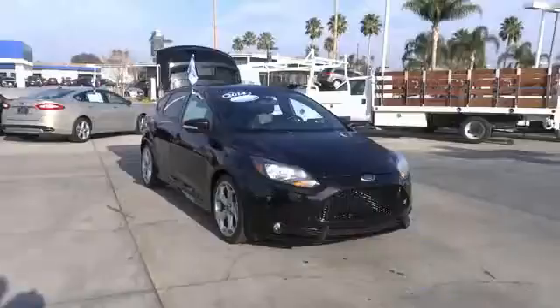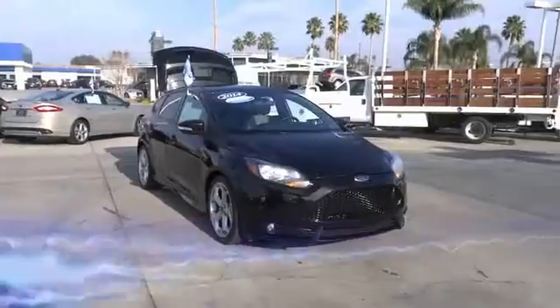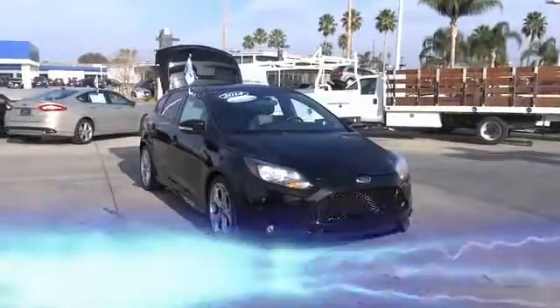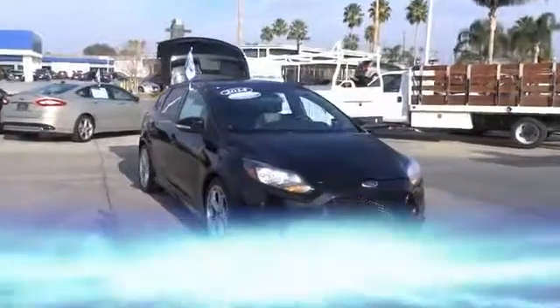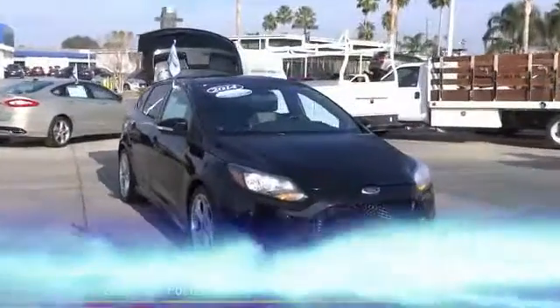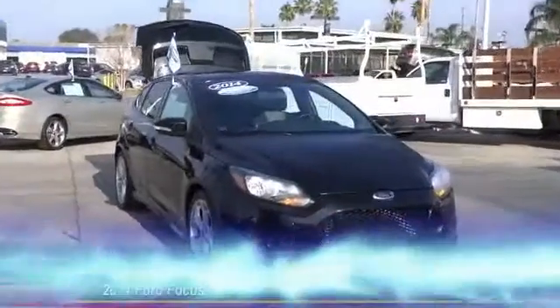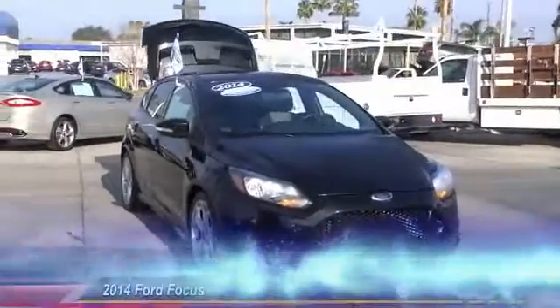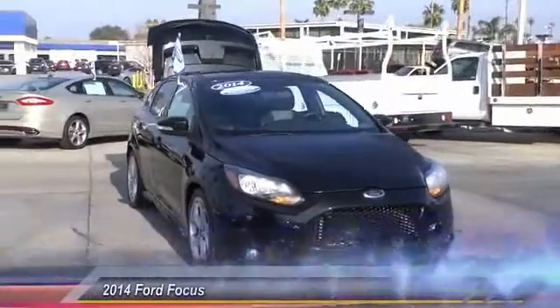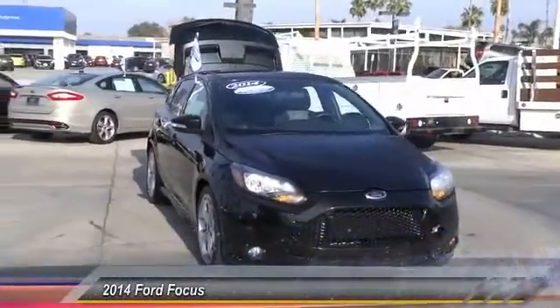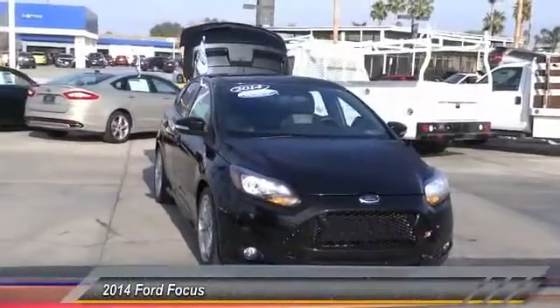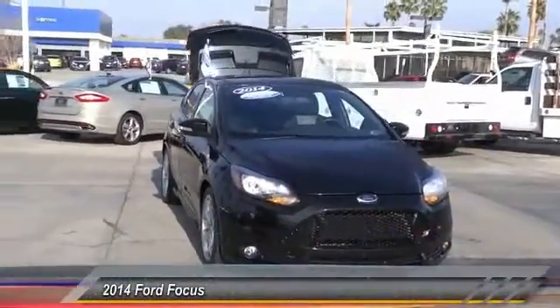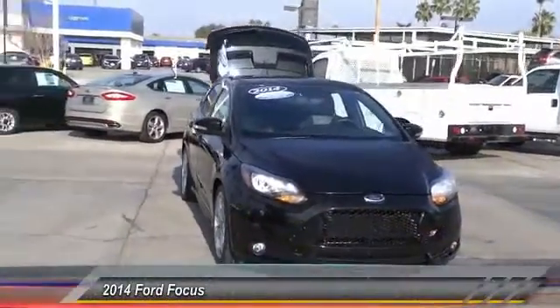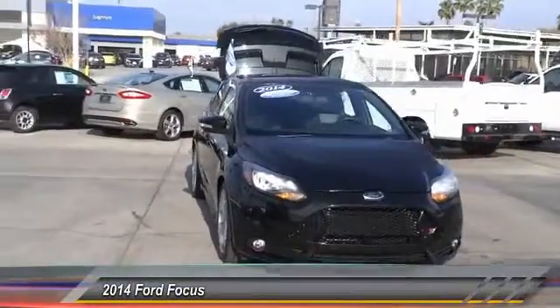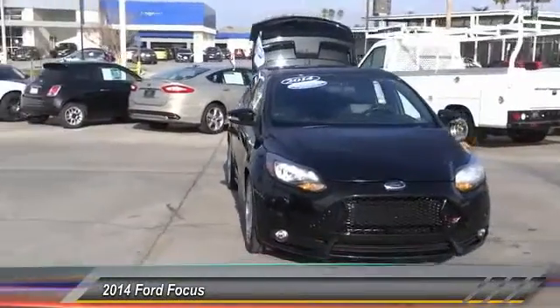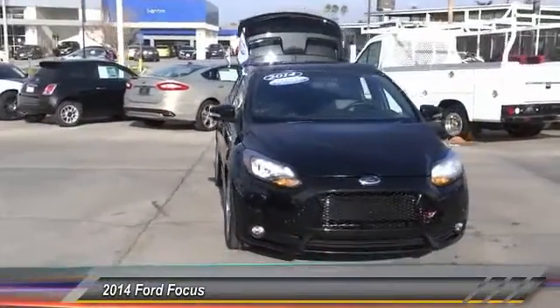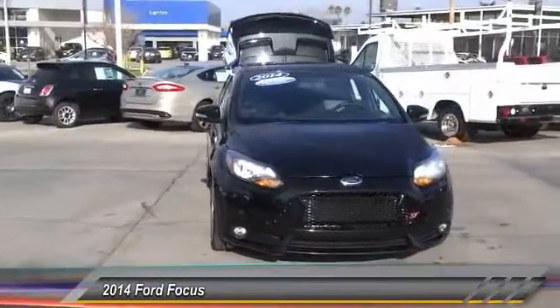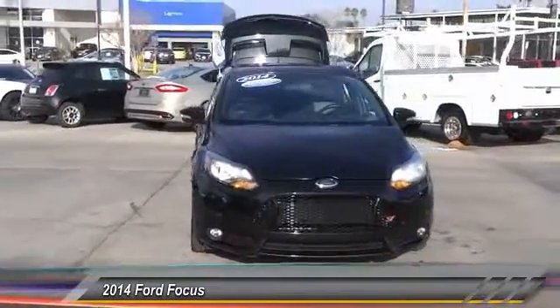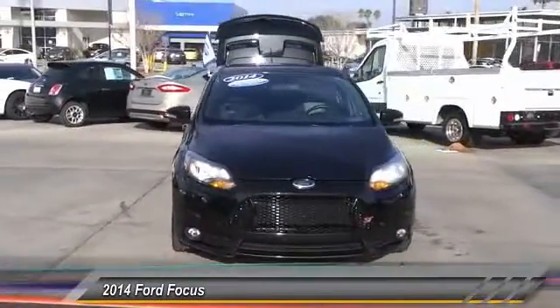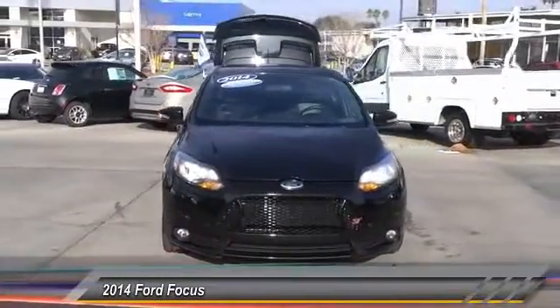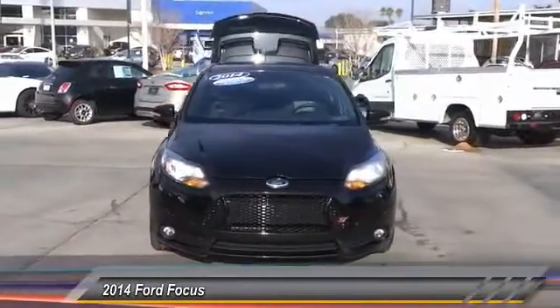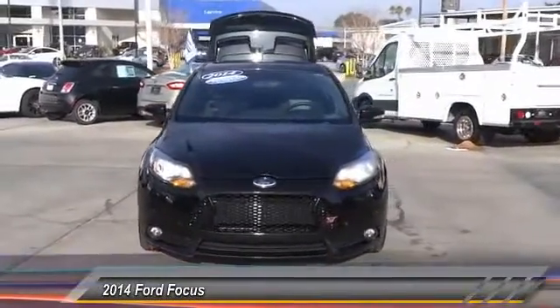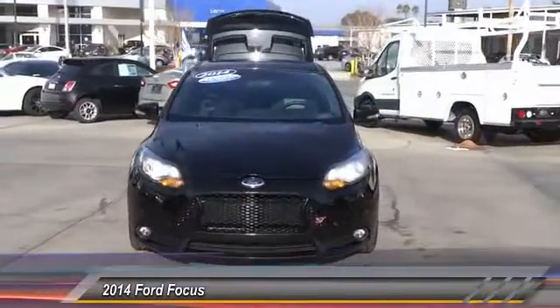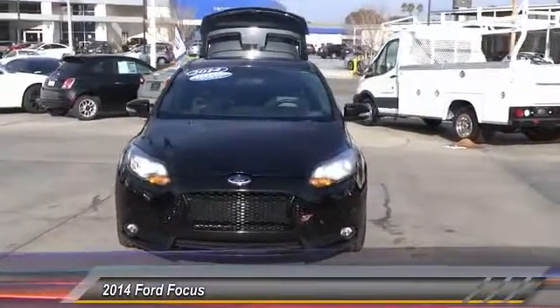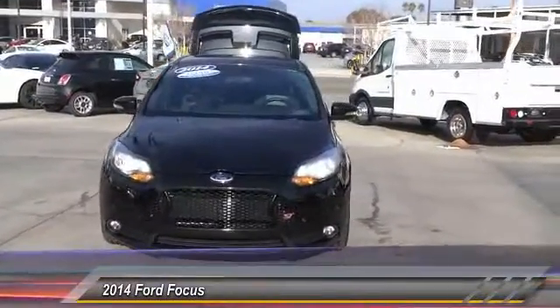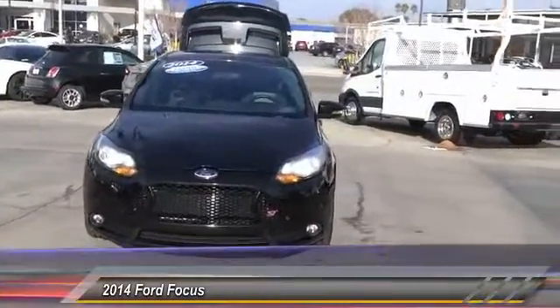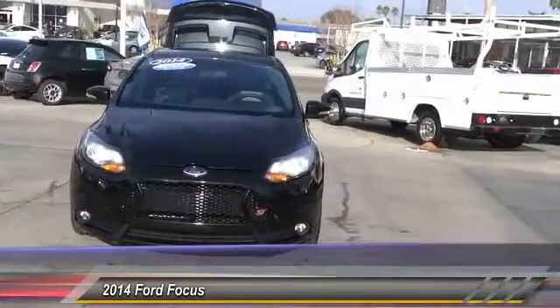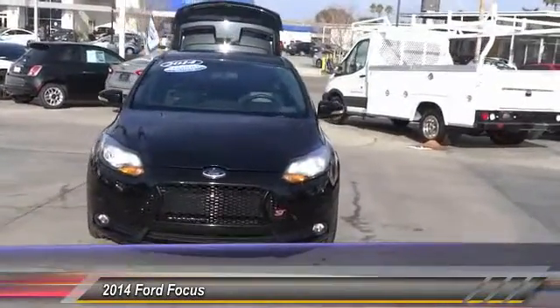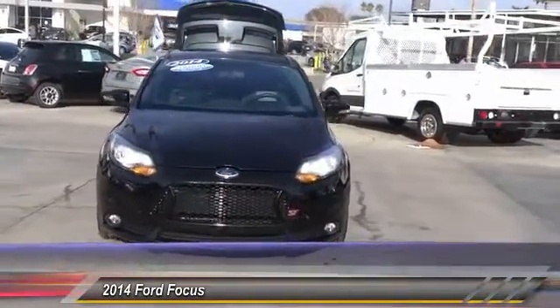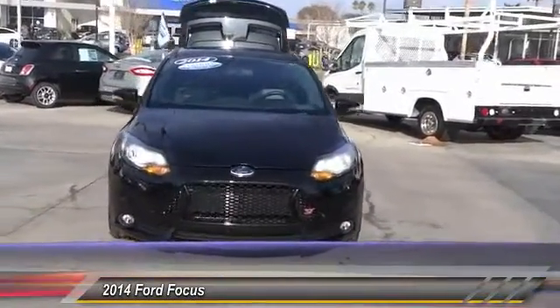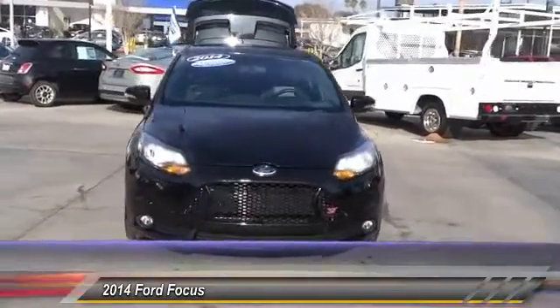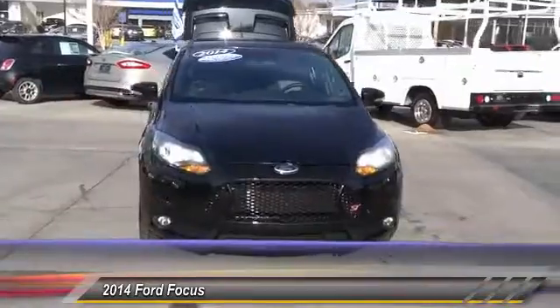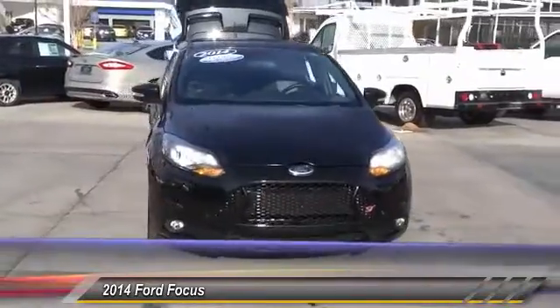The 2014 Focus. Focus has more cool tech, more of what you're looking for. From any point of view, more than meets the eye.